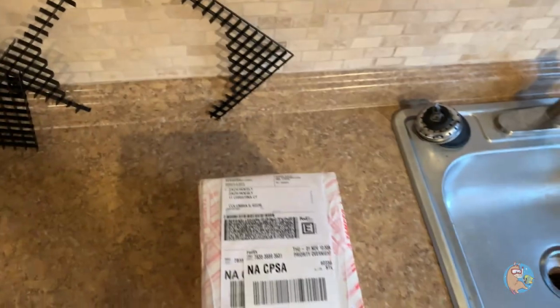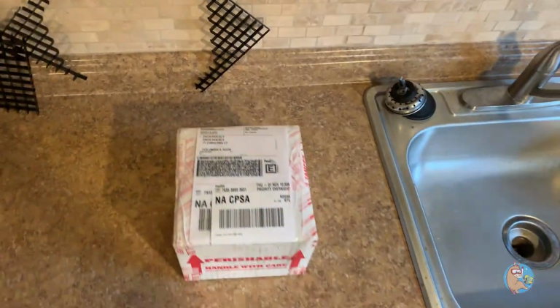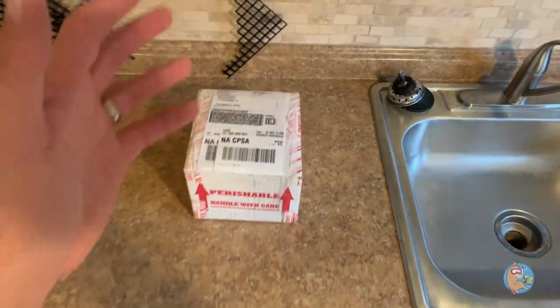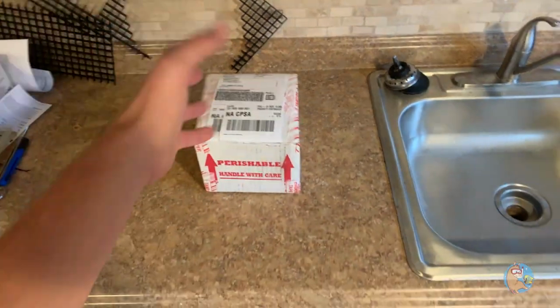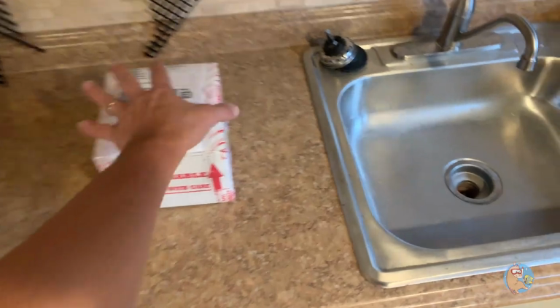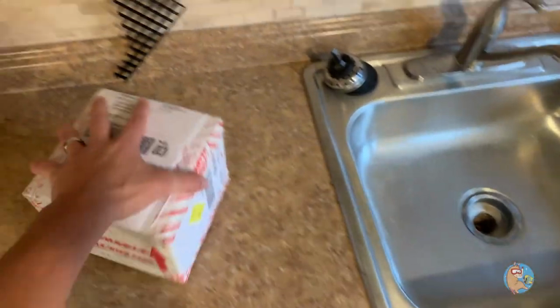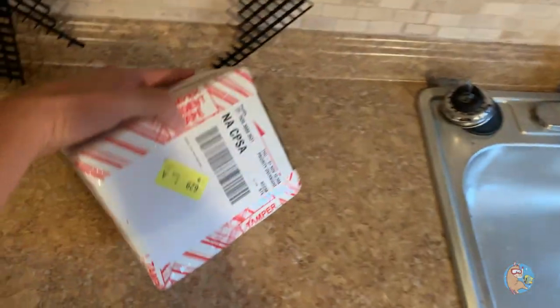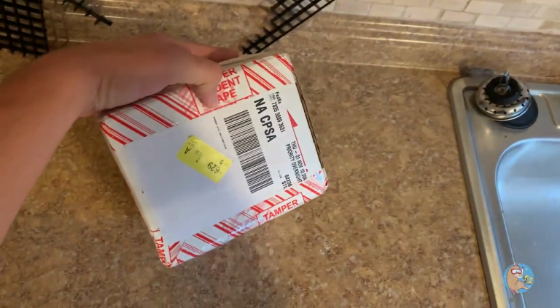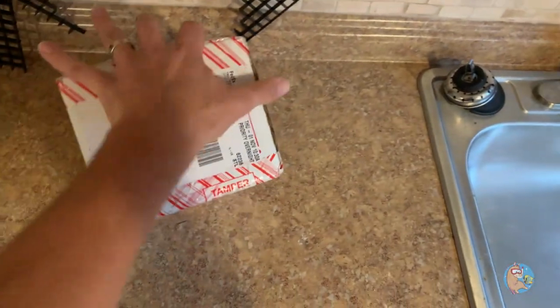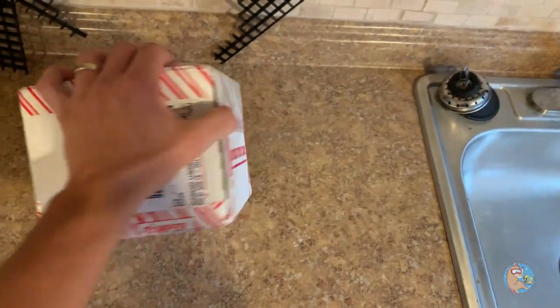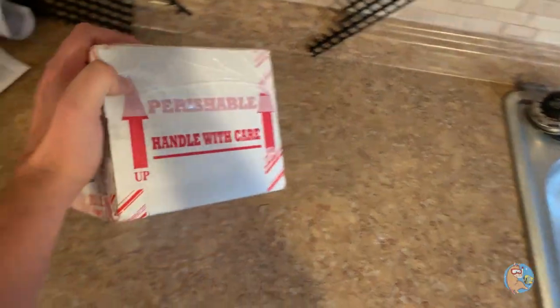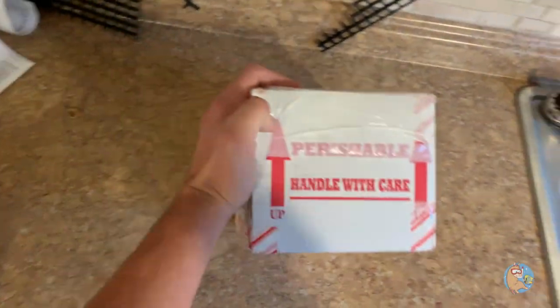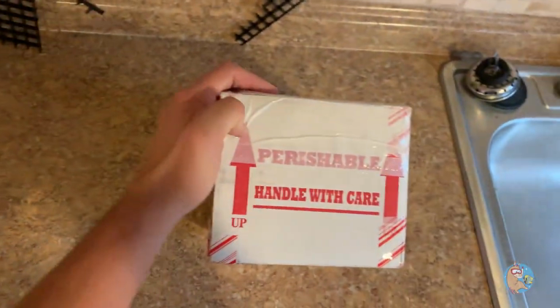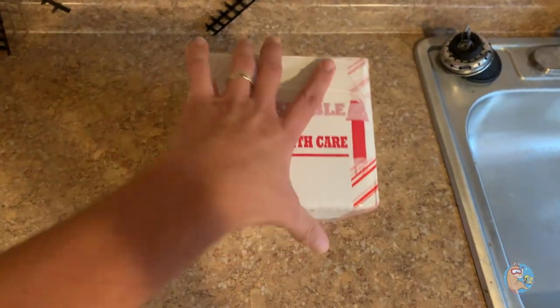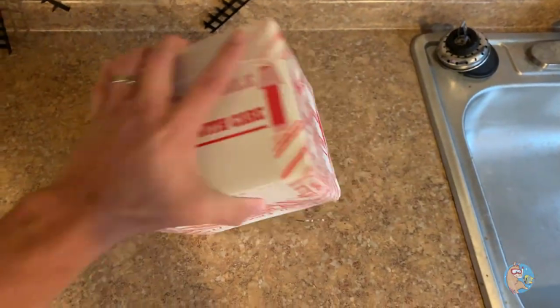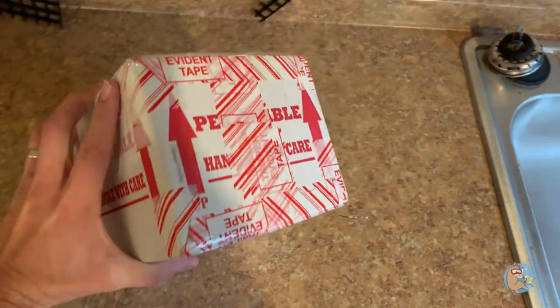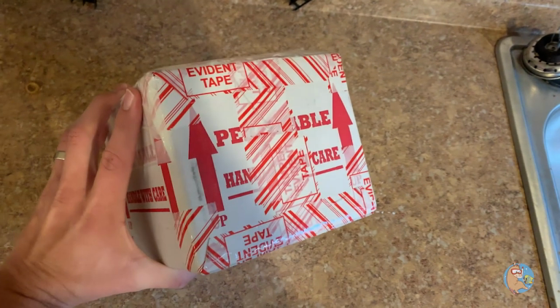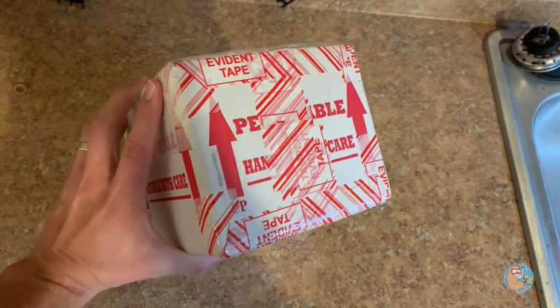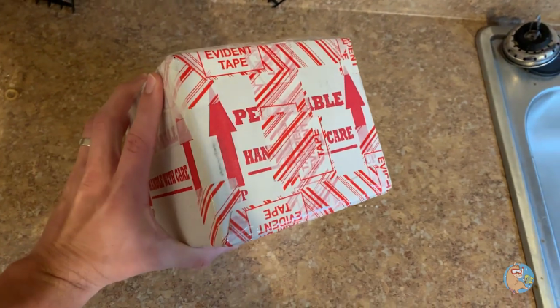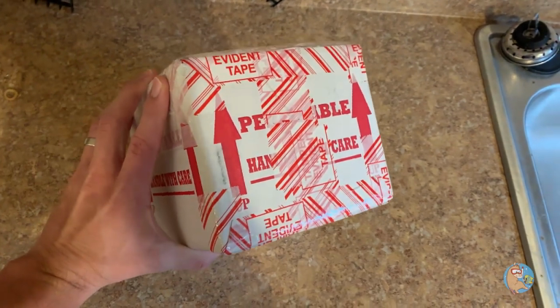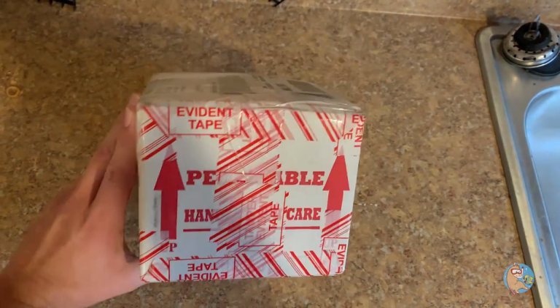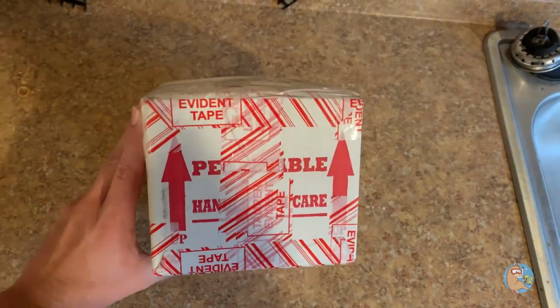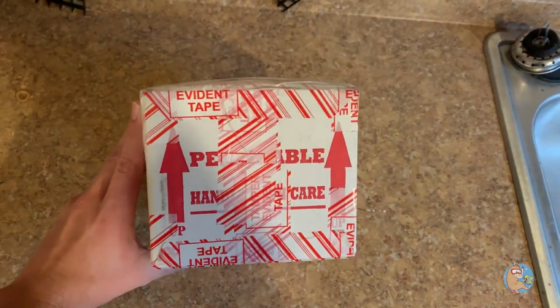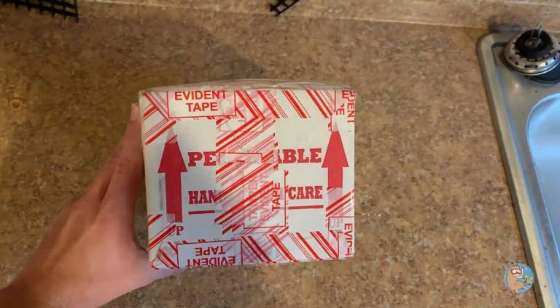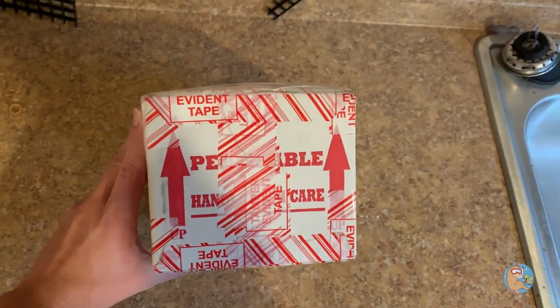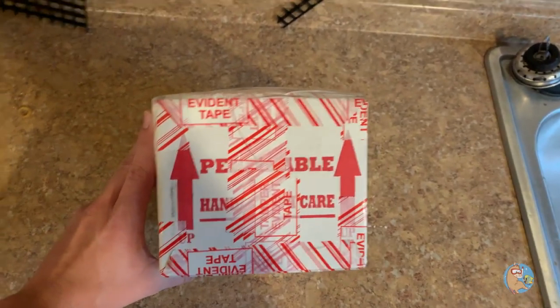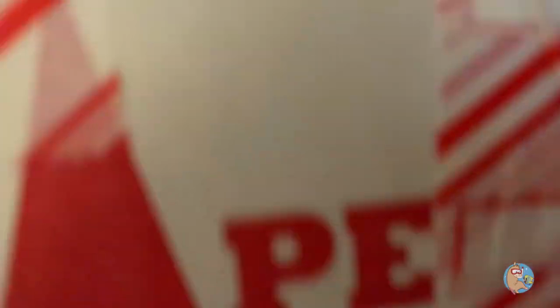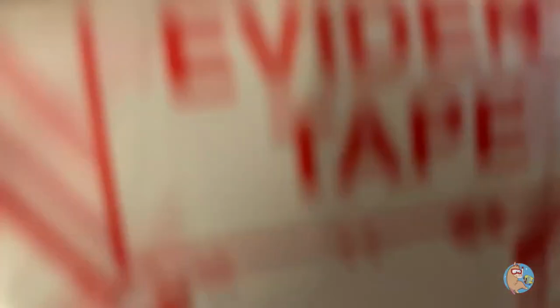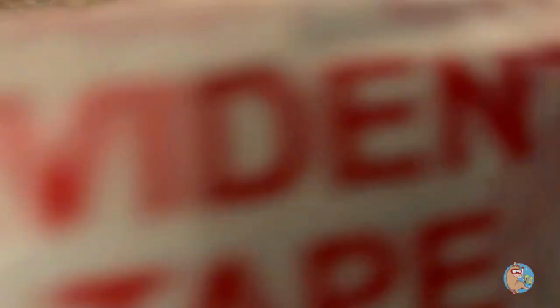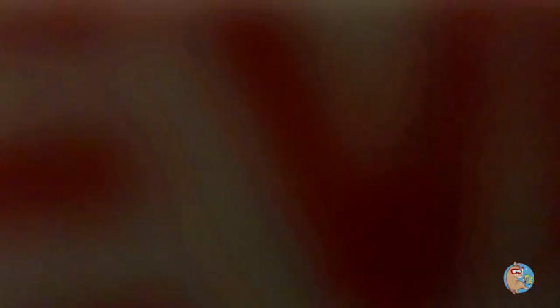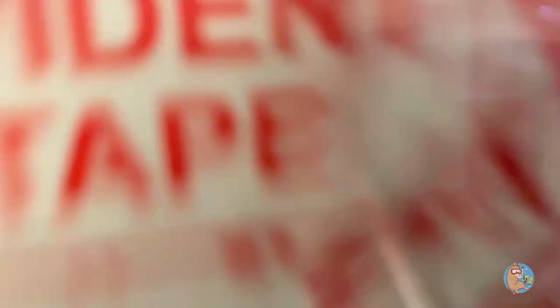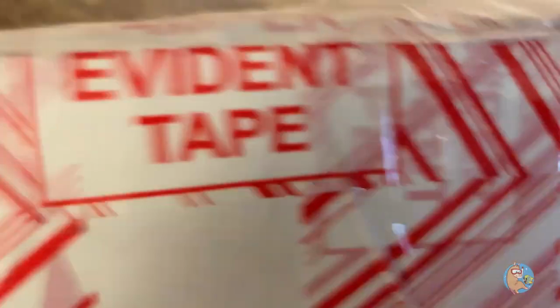Here it is. As per the usual, it is packaged on the outside very, very well. Lots and lots of tape — definitely no tampering with this.